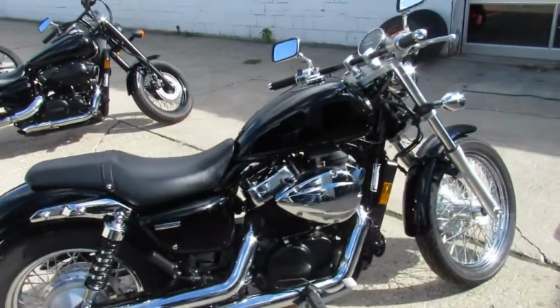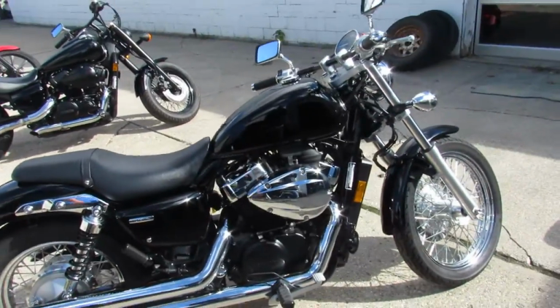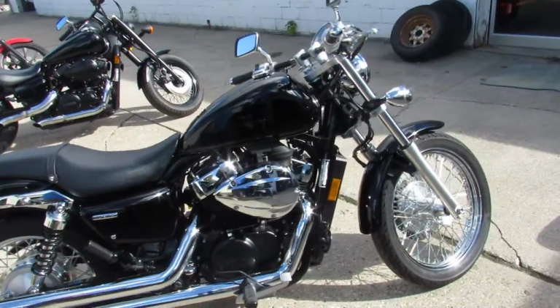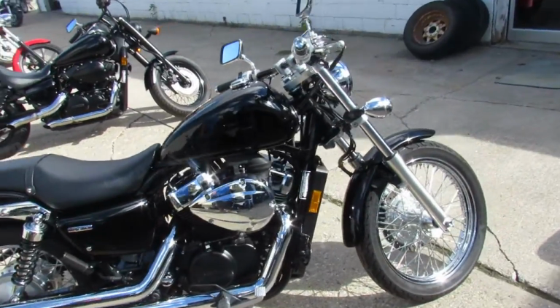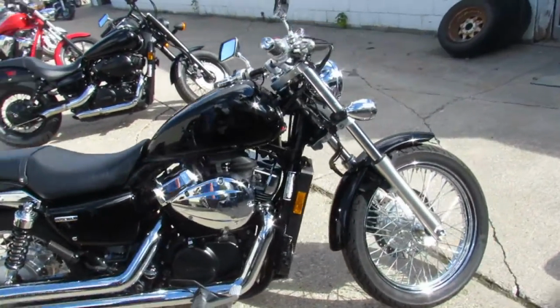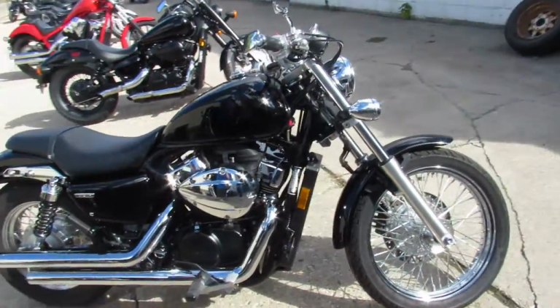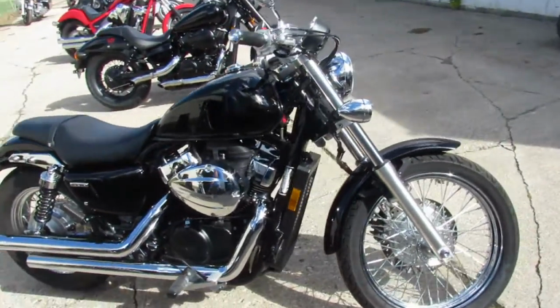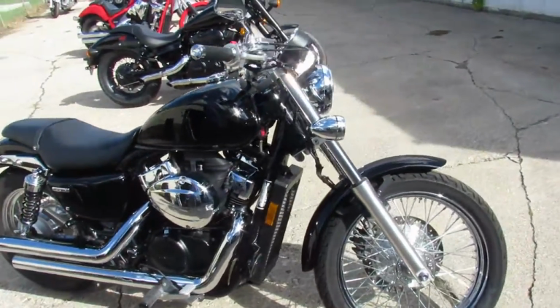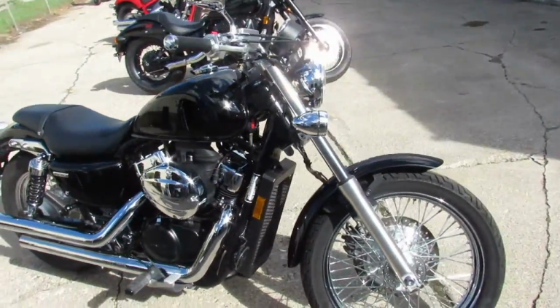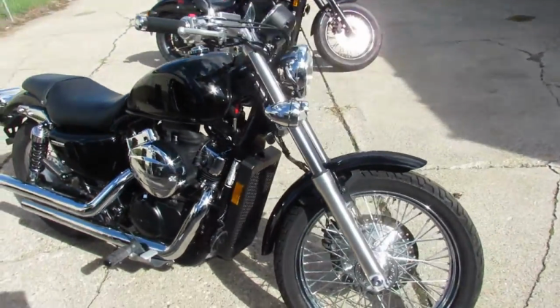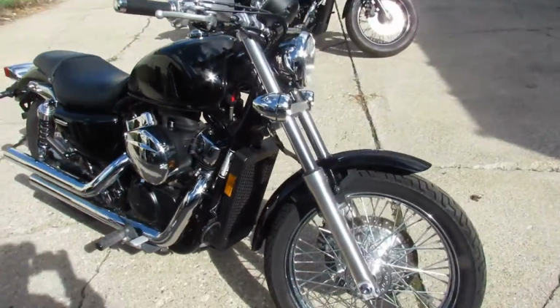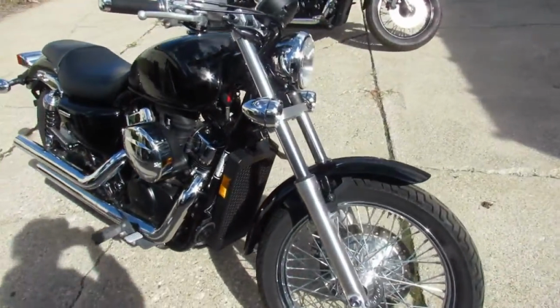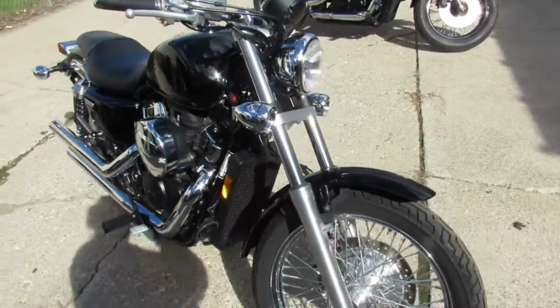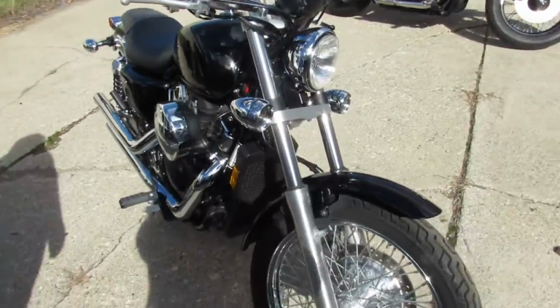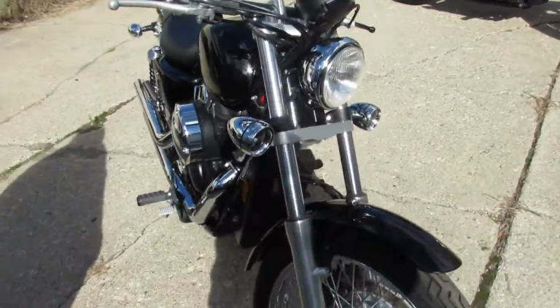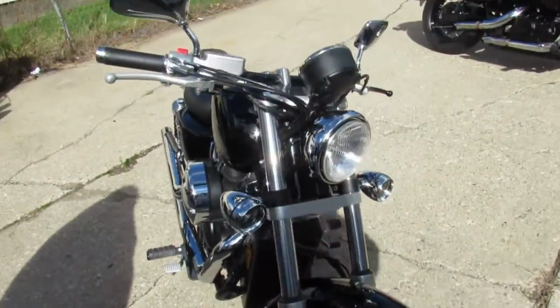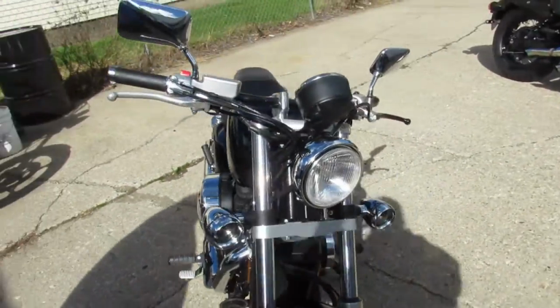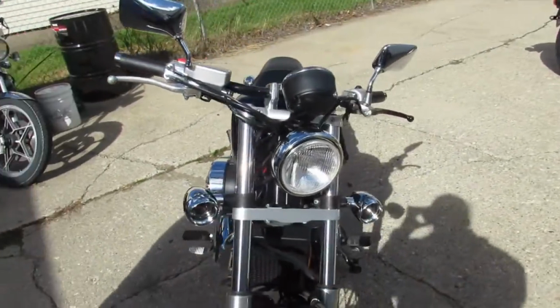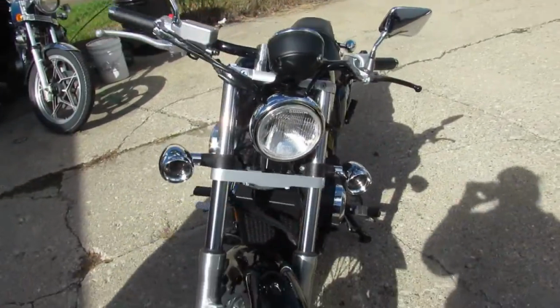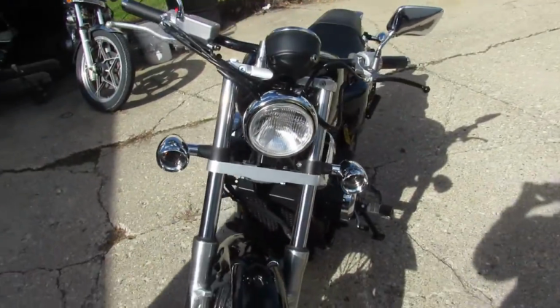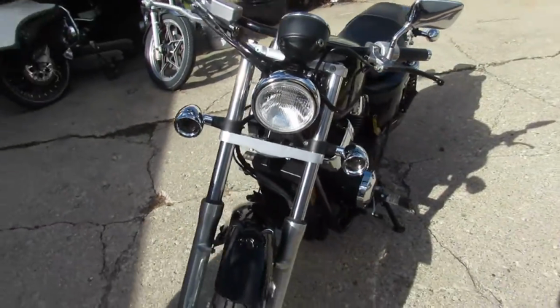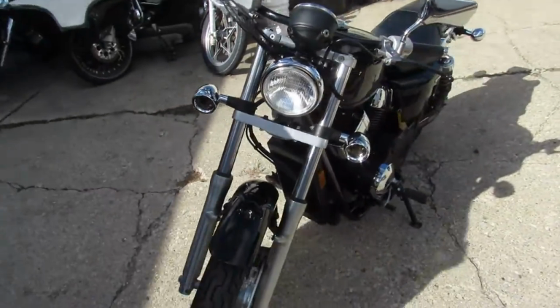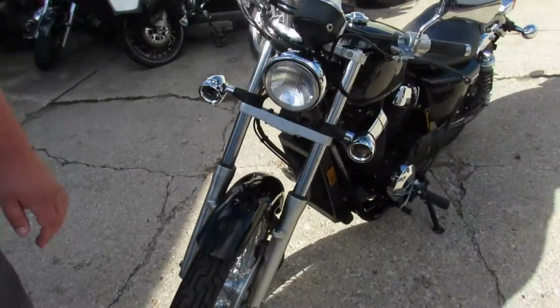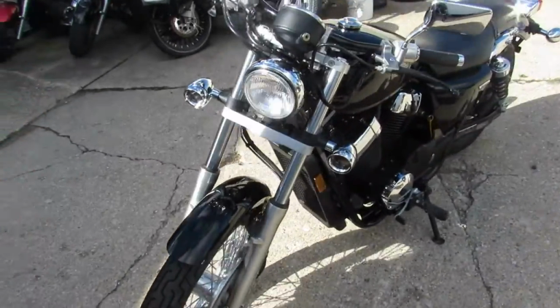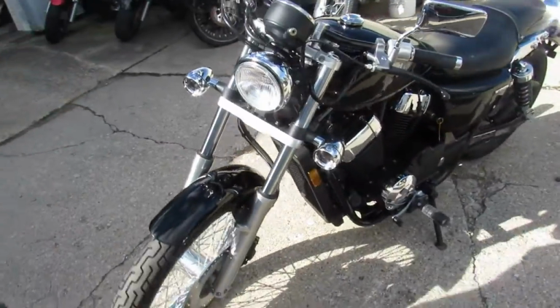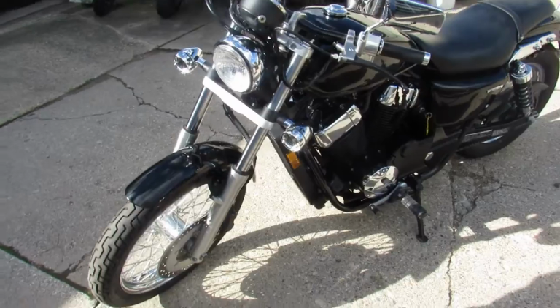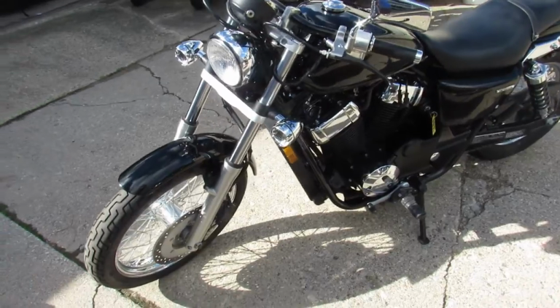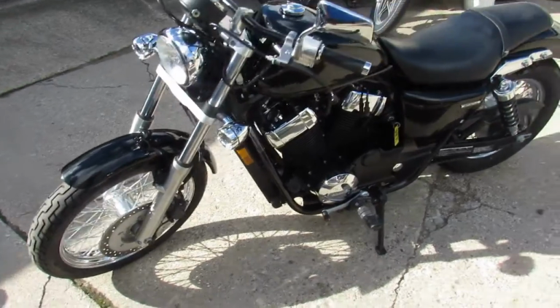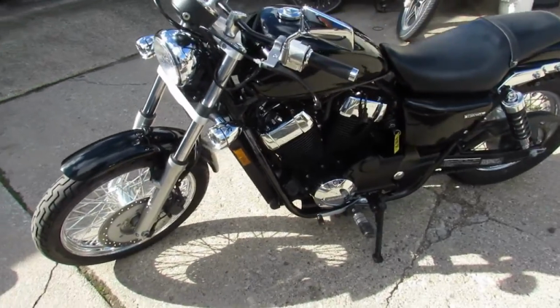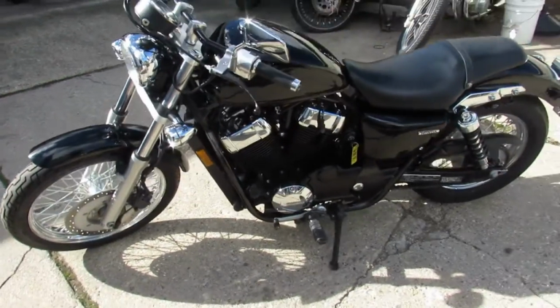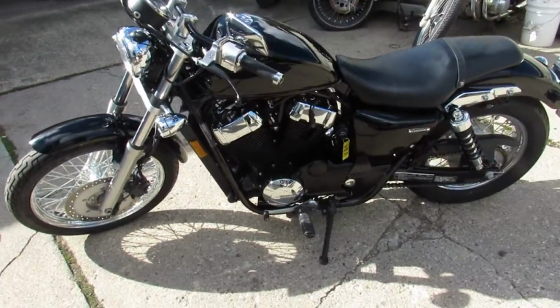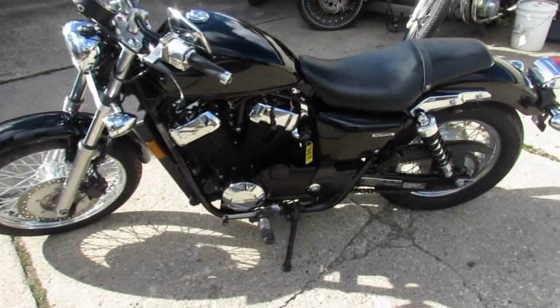Only has 3,101 miles — you guys heard it right, 3,101 miles. Super clean, Culver exhaust. You guys can't find new Honda Shadow 750's — this one is almost new.